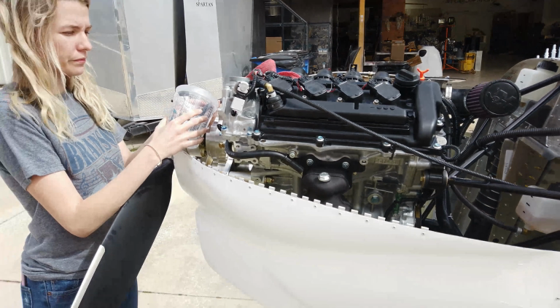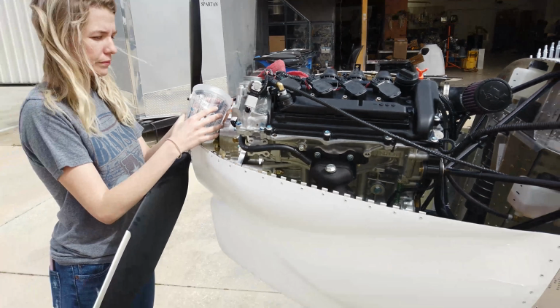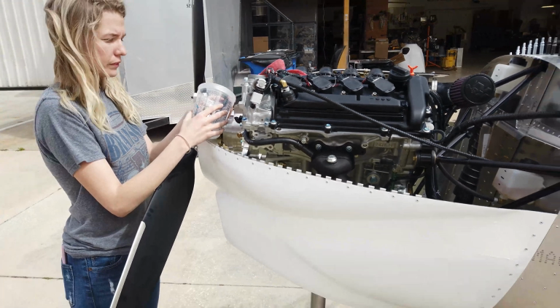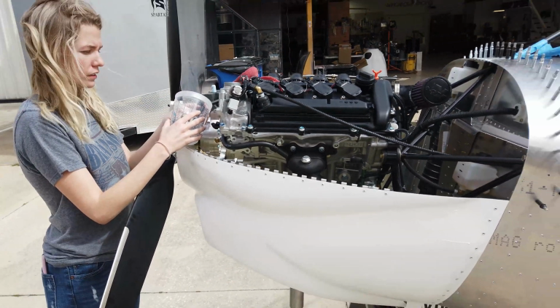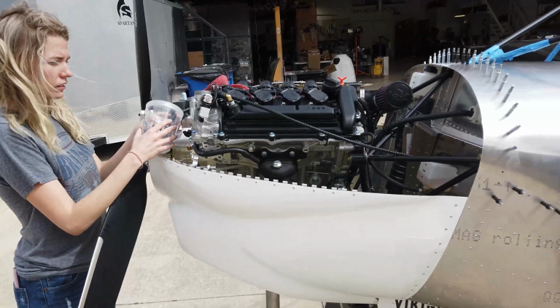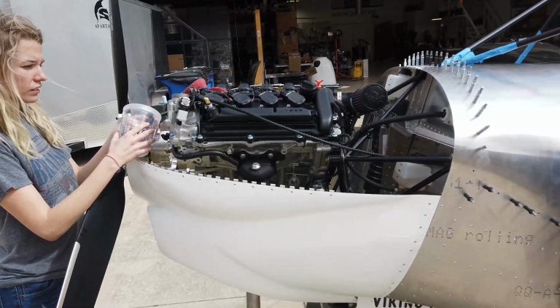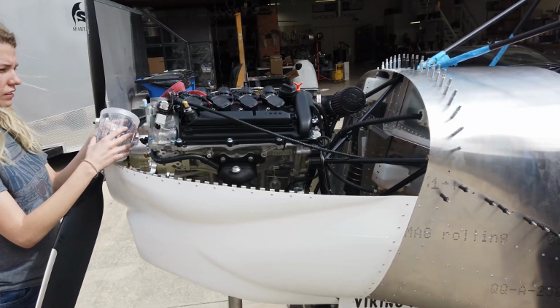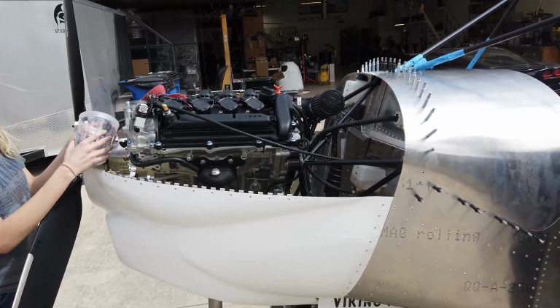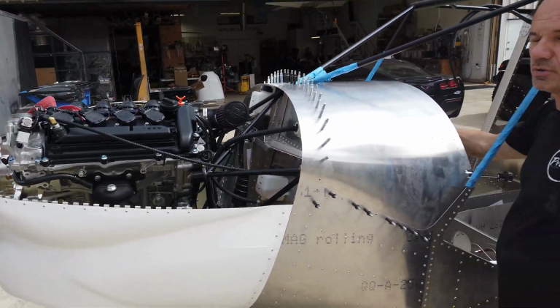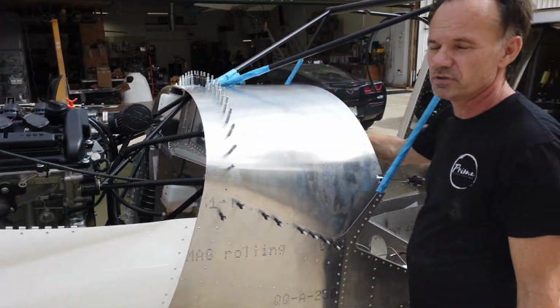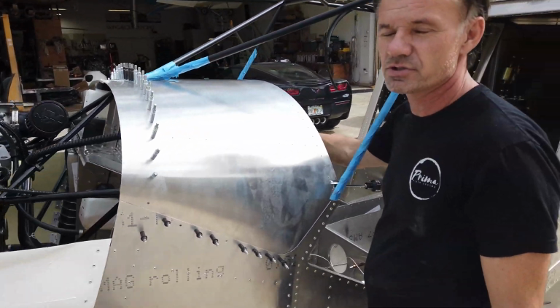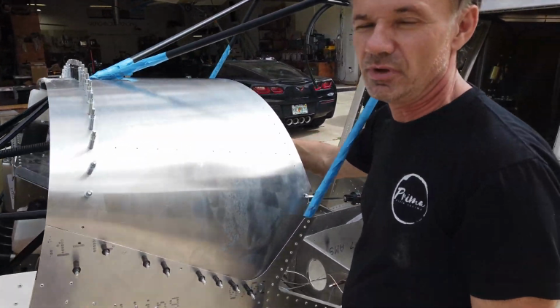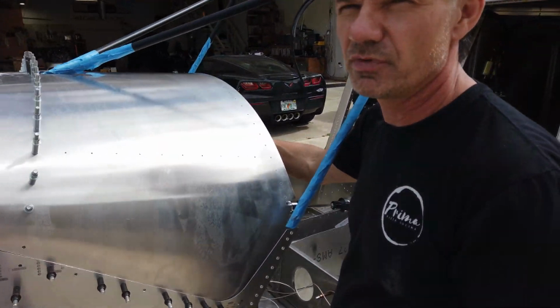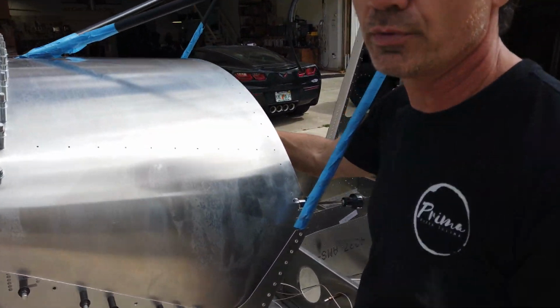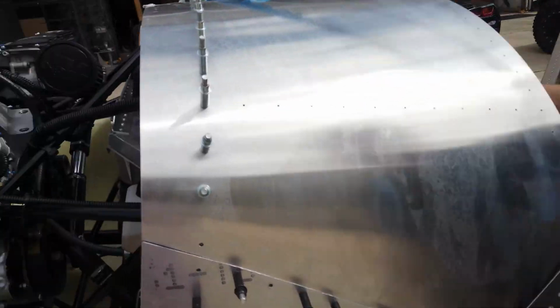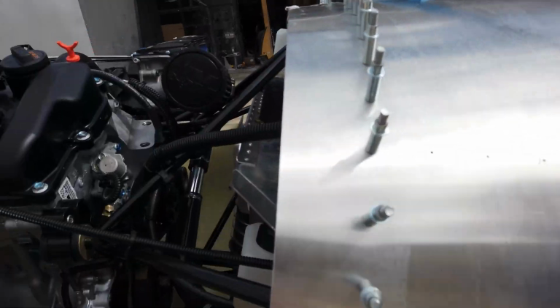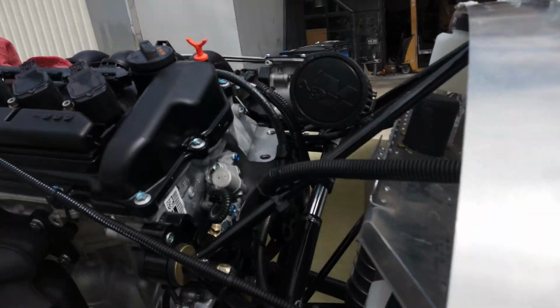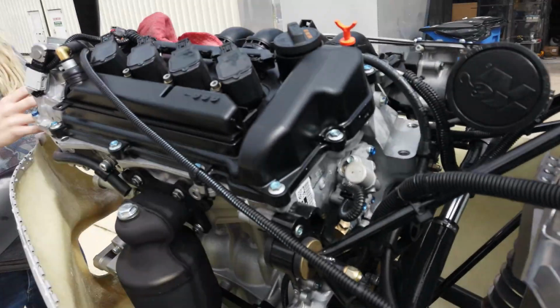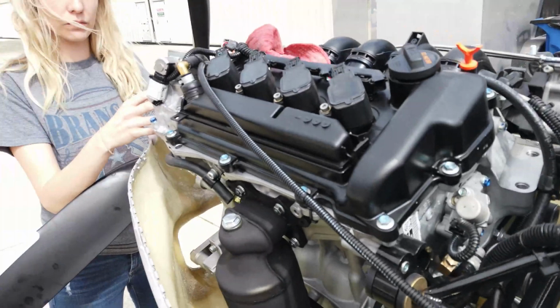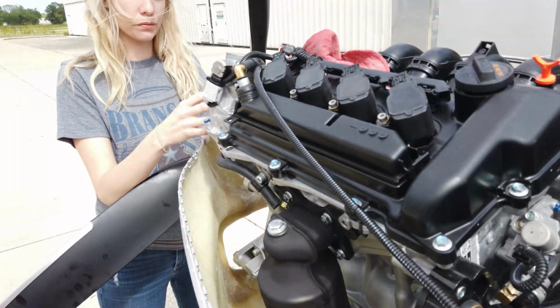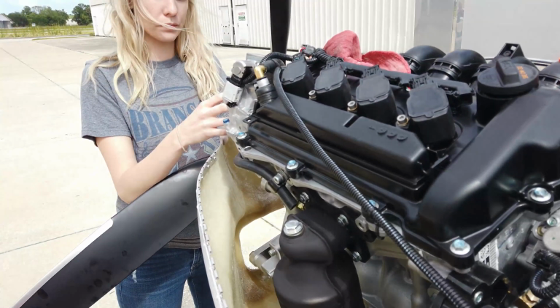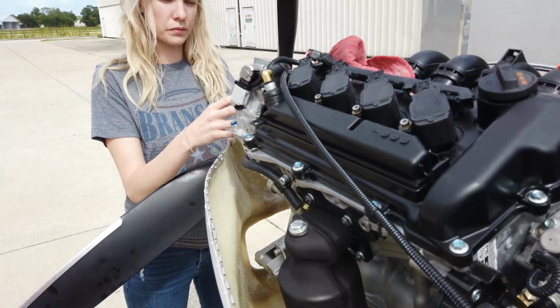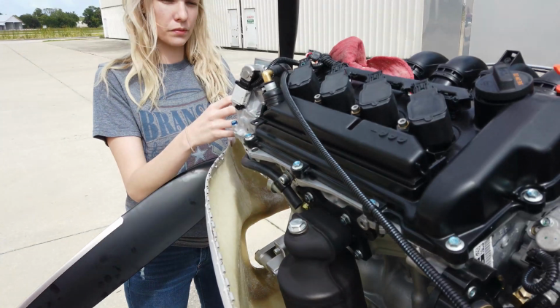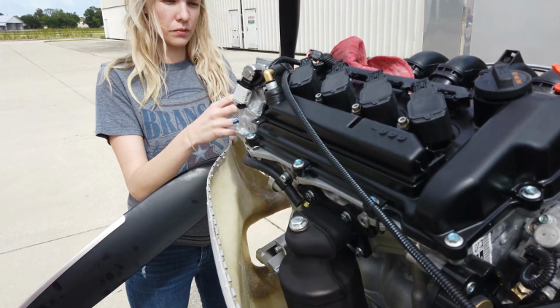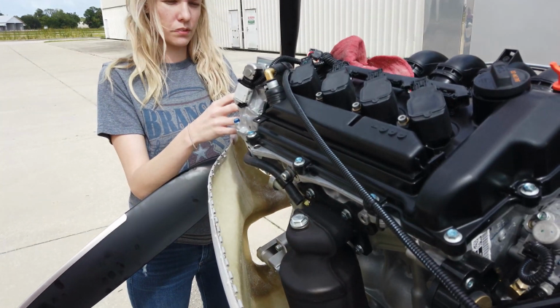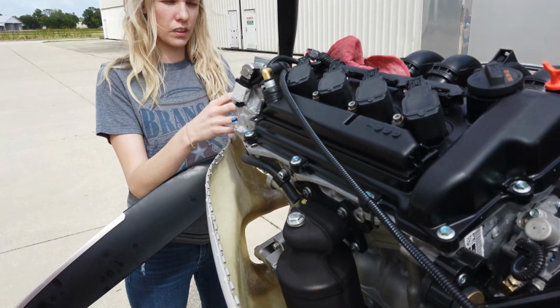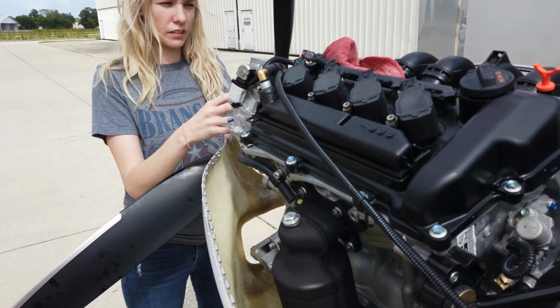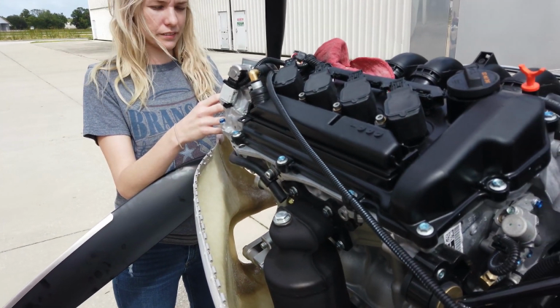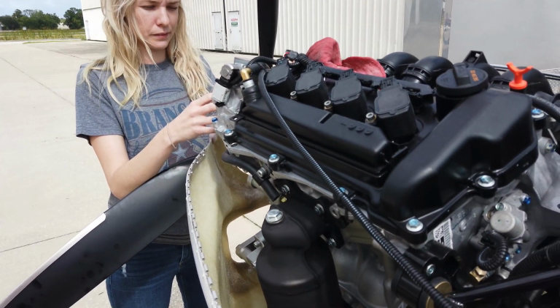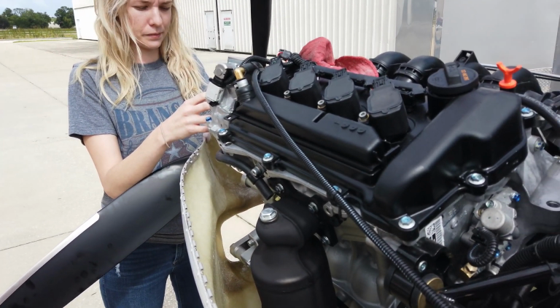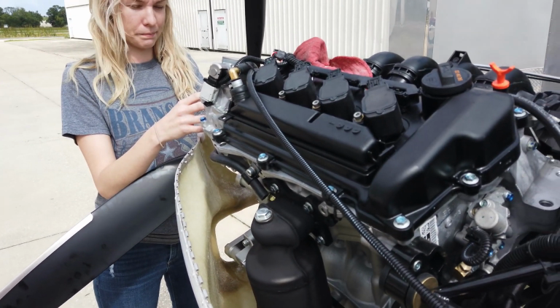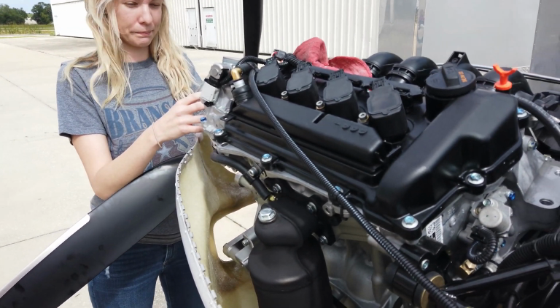Tell me what you're doing. I'm just going to bleed the system, get some fuel through — we'll get a little bit of fuel up through the line into the cup, and then we'll reassemble it.